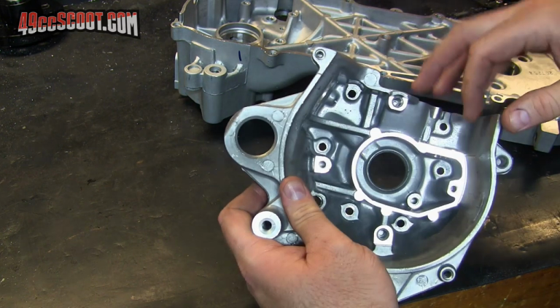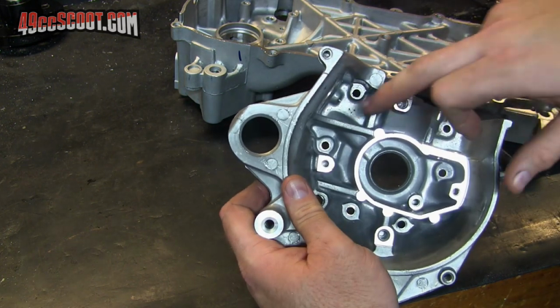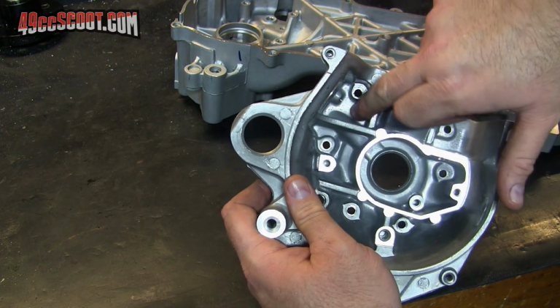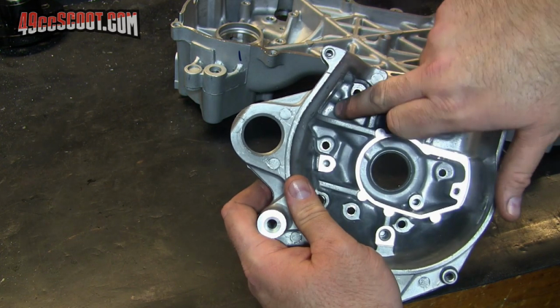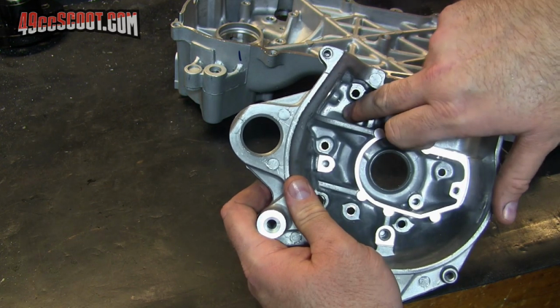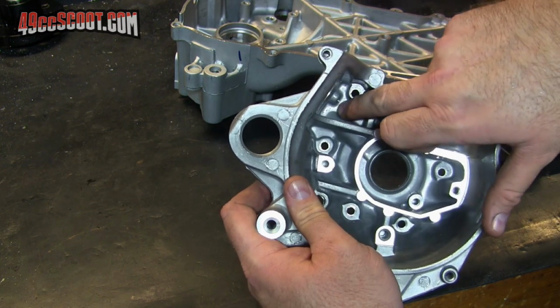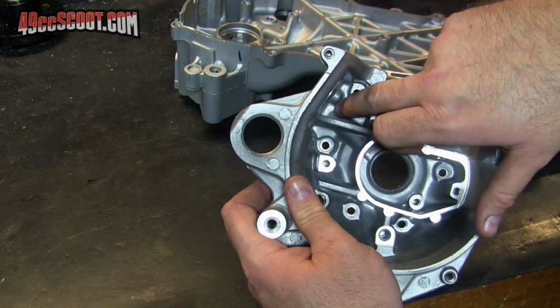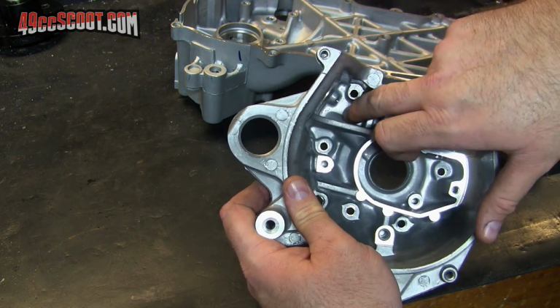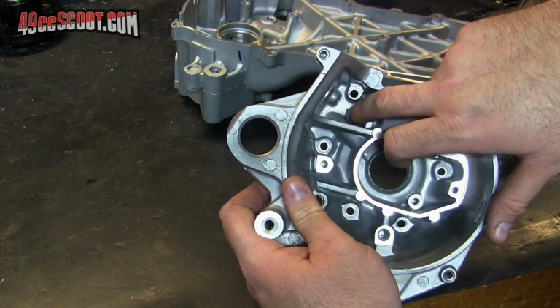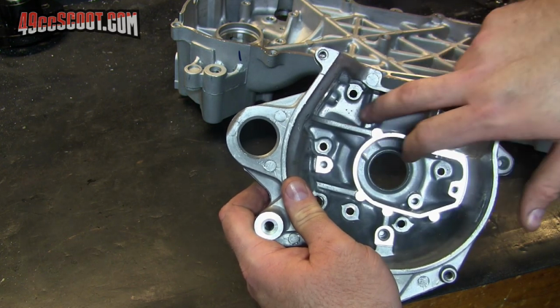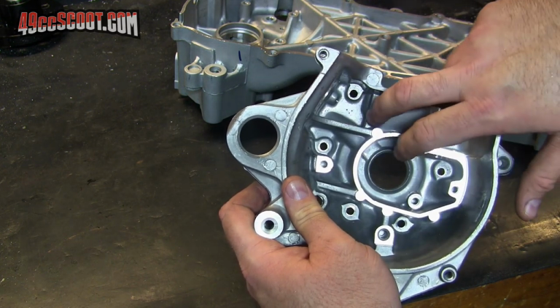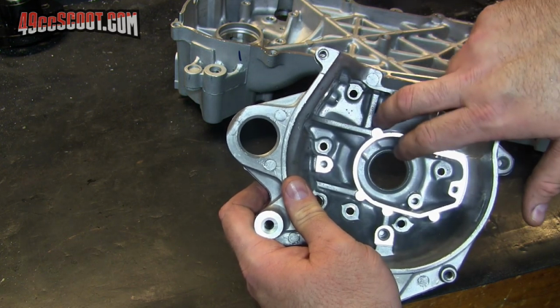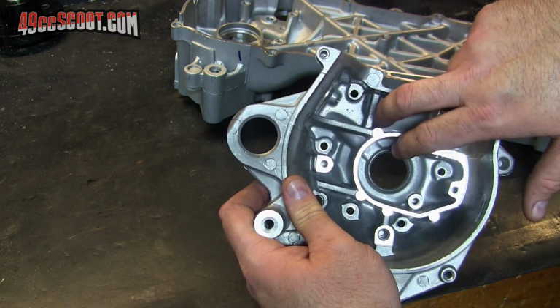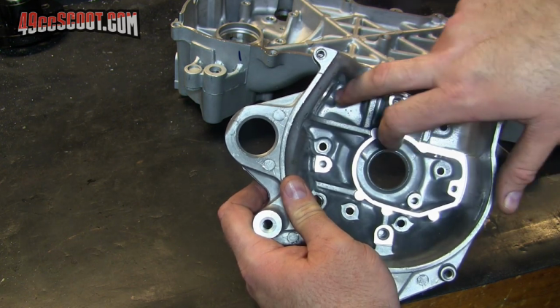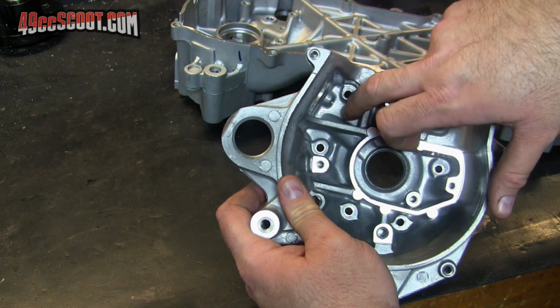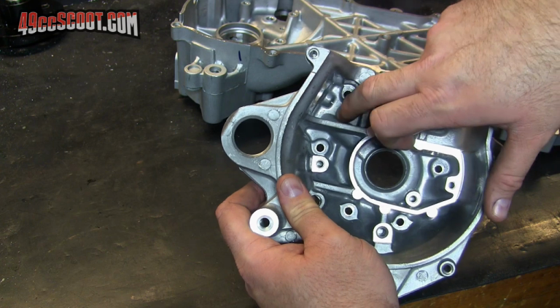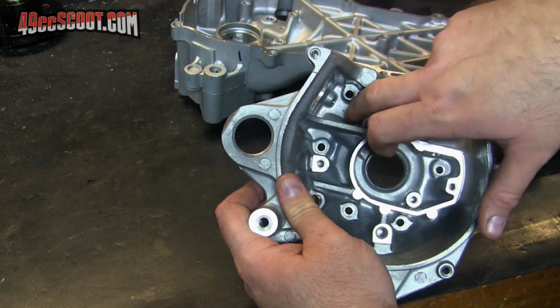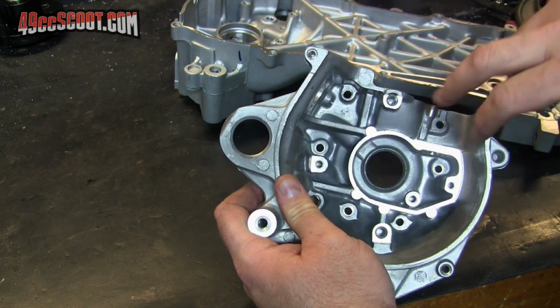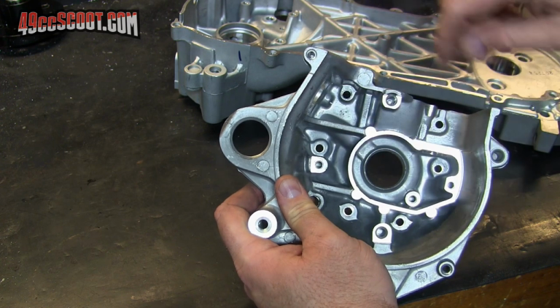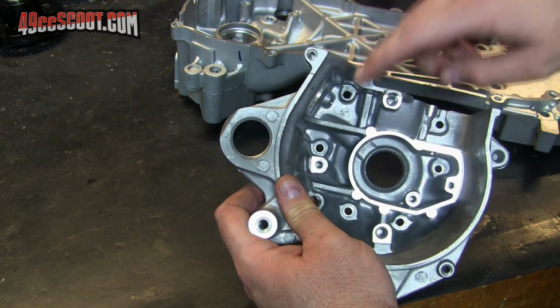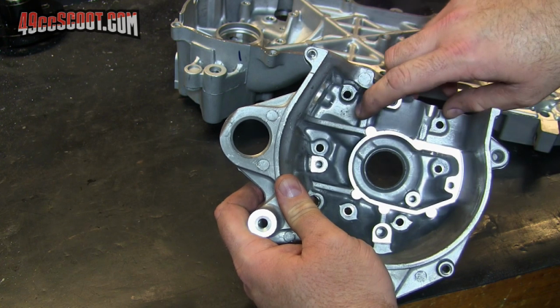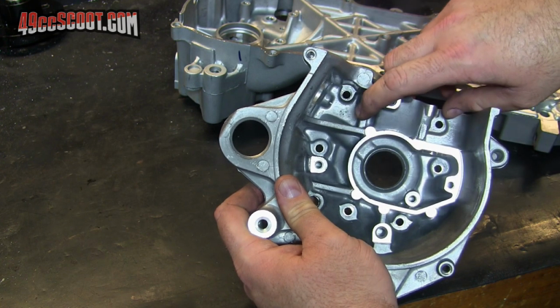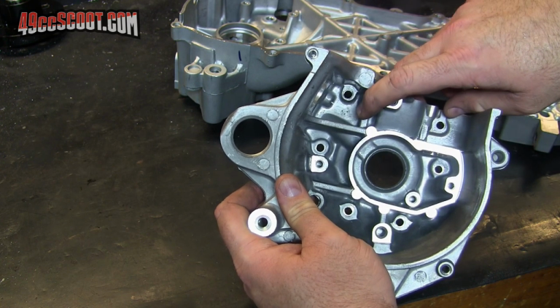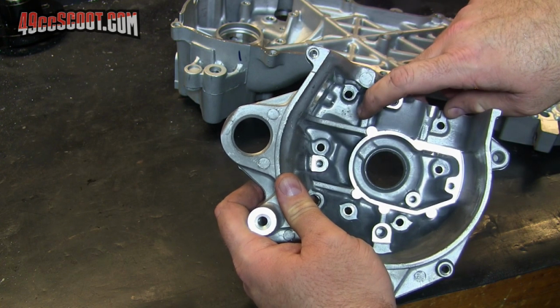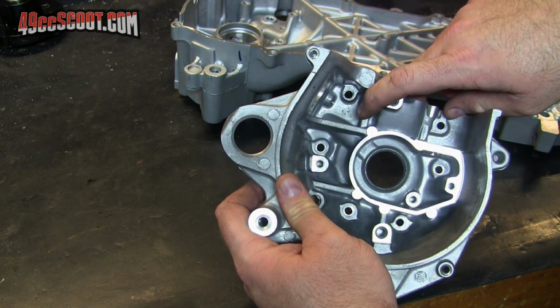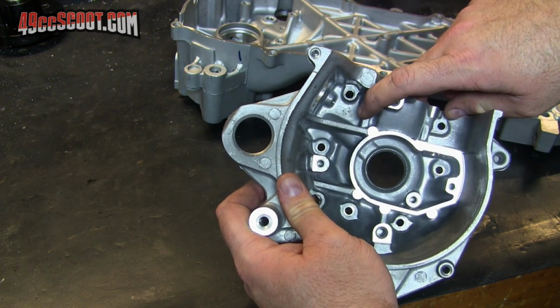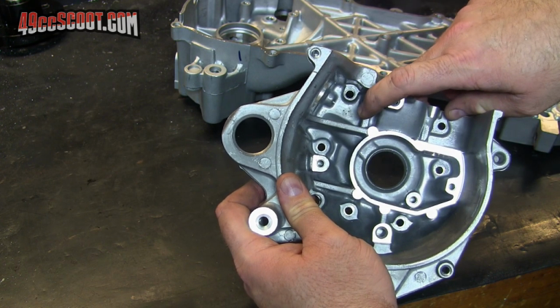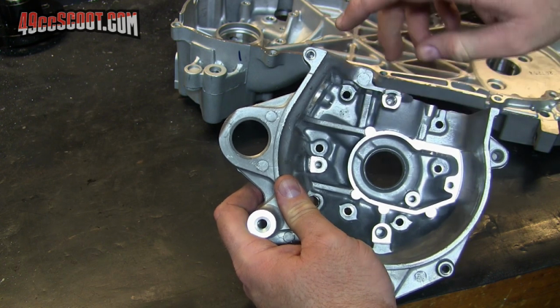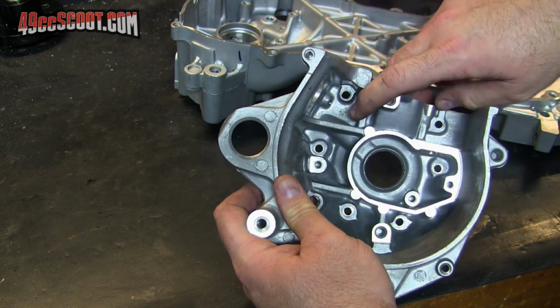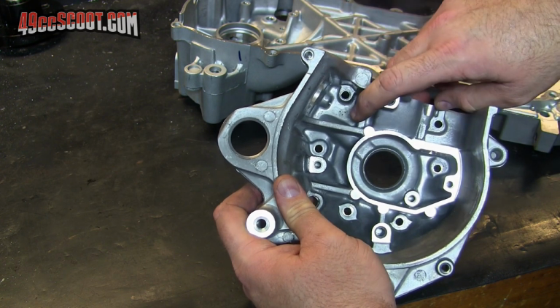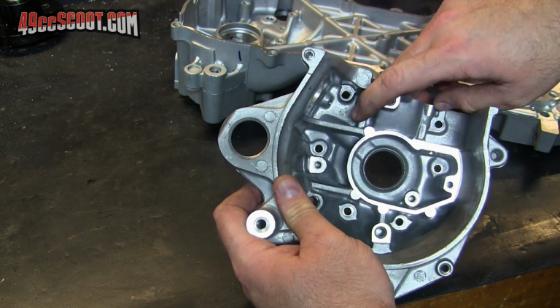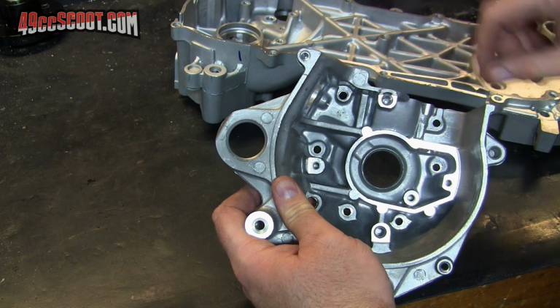Basically, I'm just going to rough this up a little bit in the right areas, clean it up with some acetone, and then I'll JB Weld.